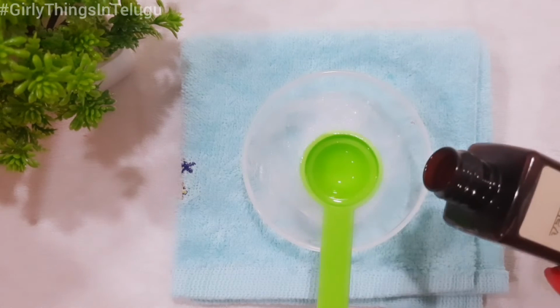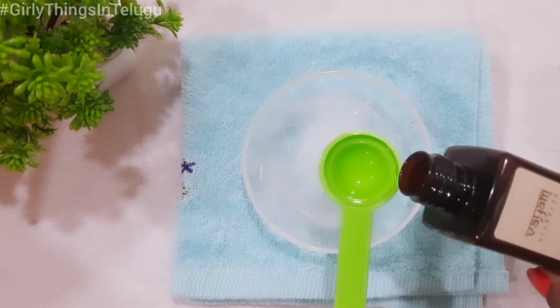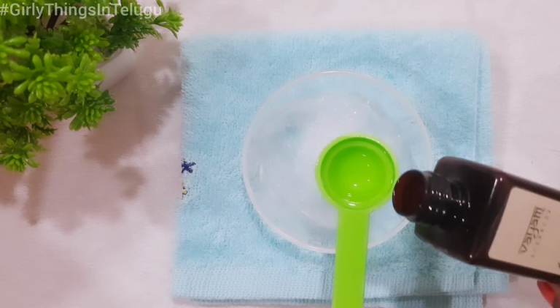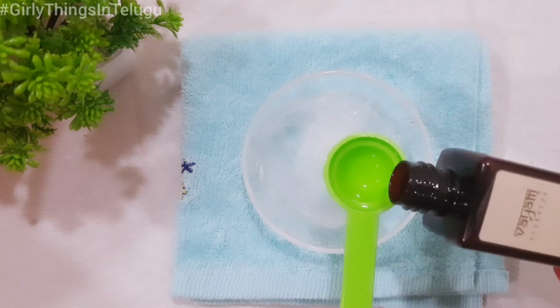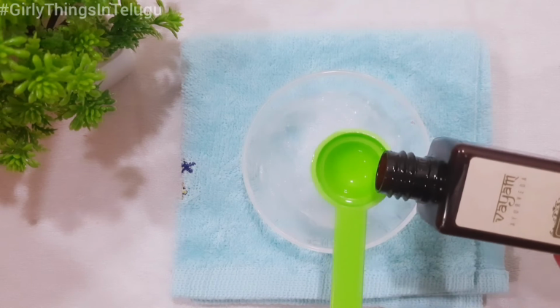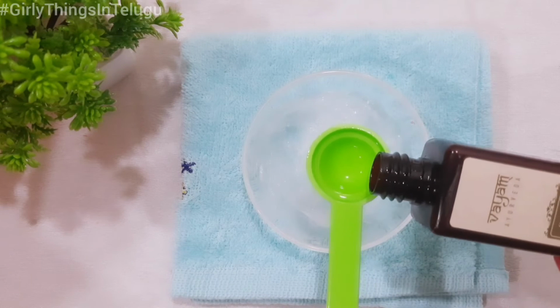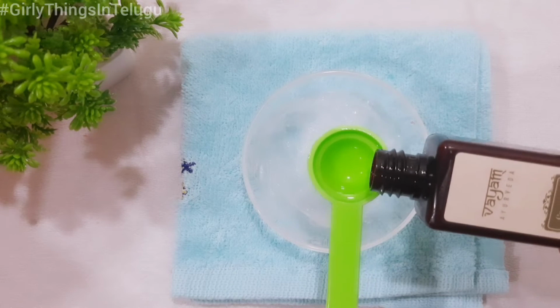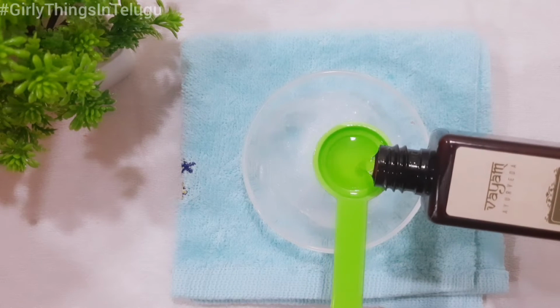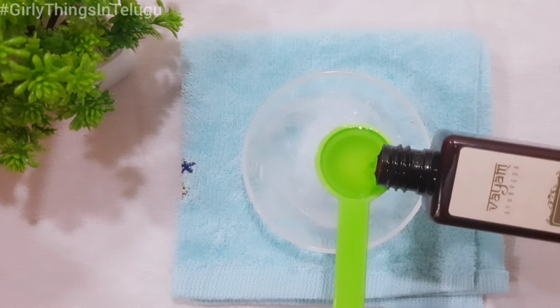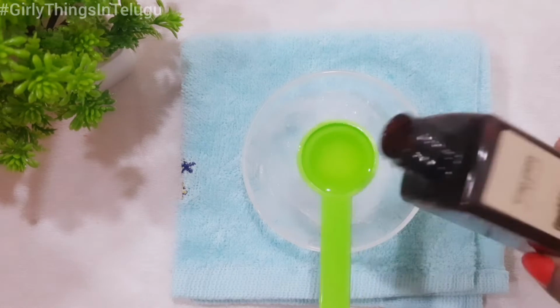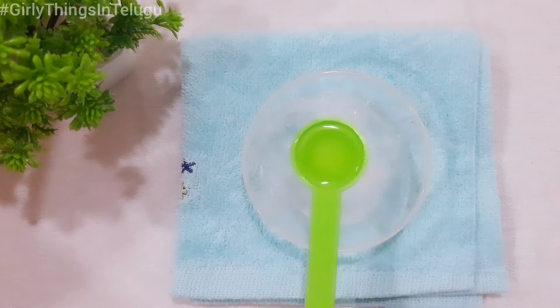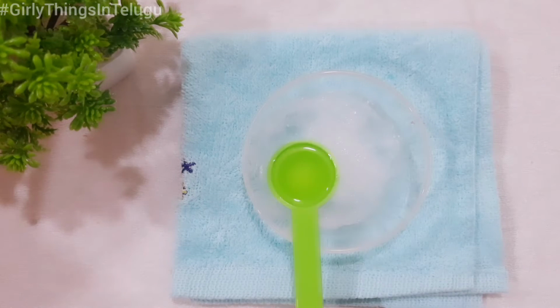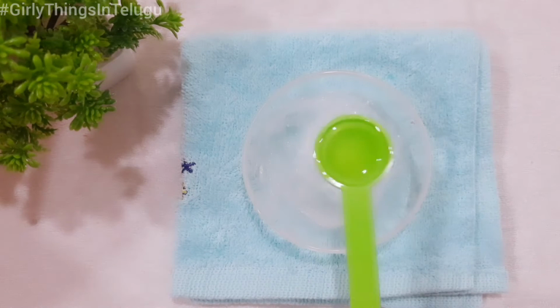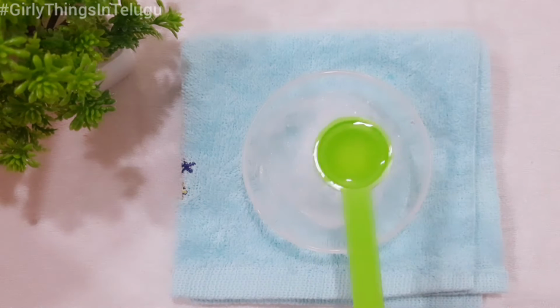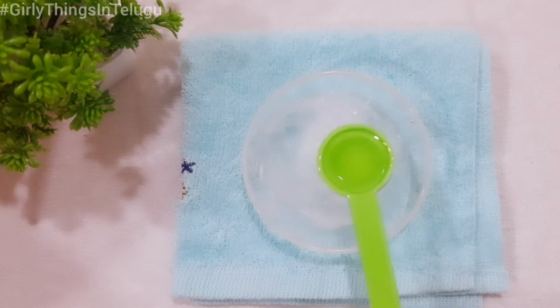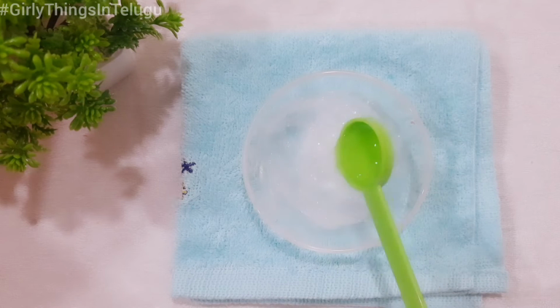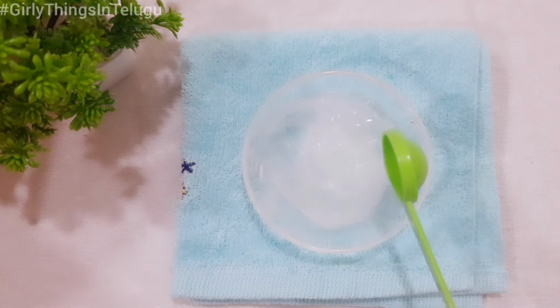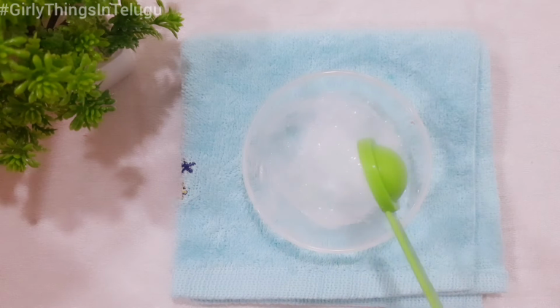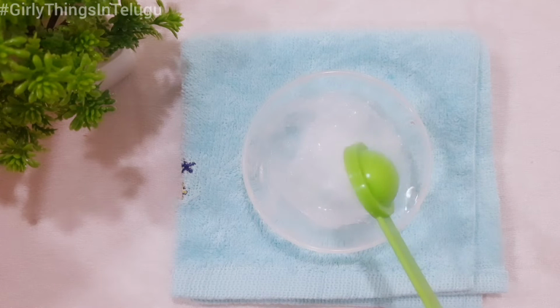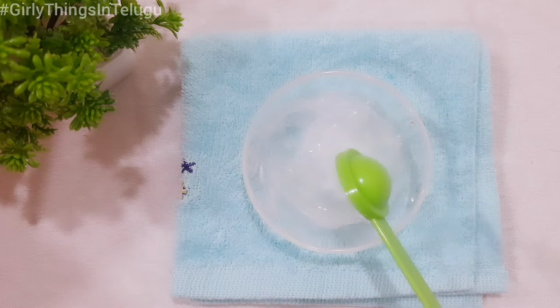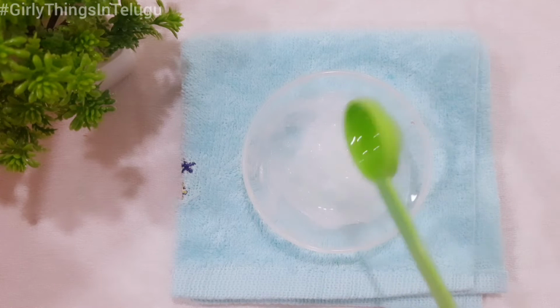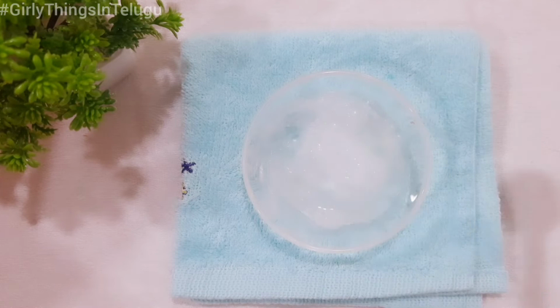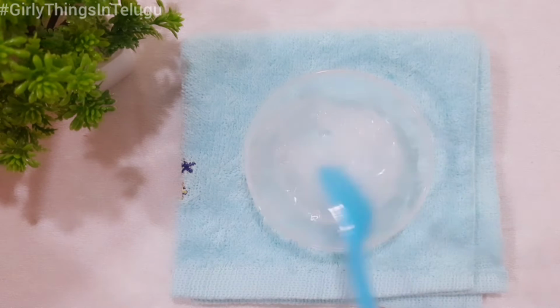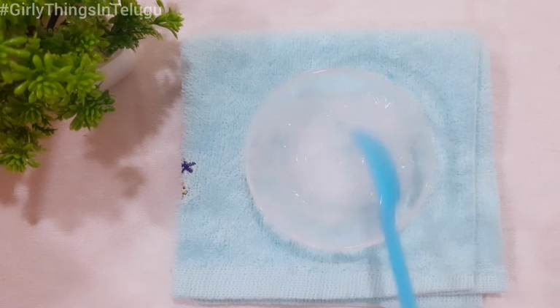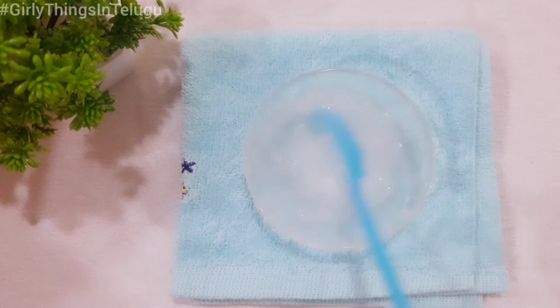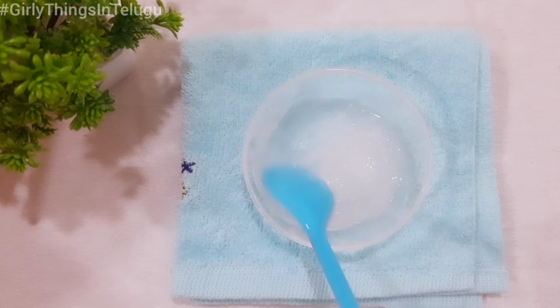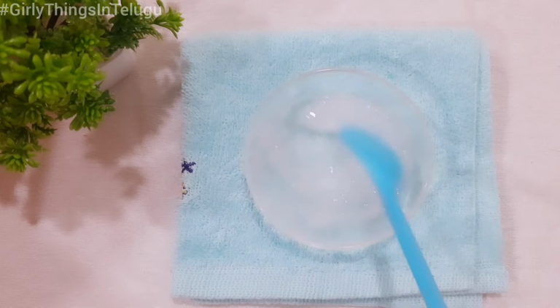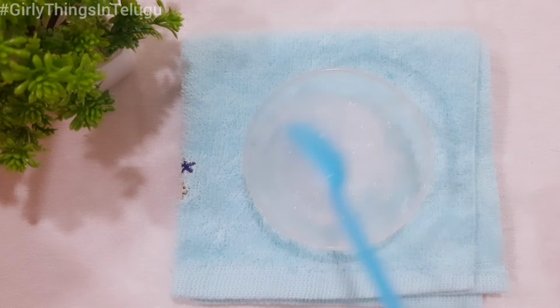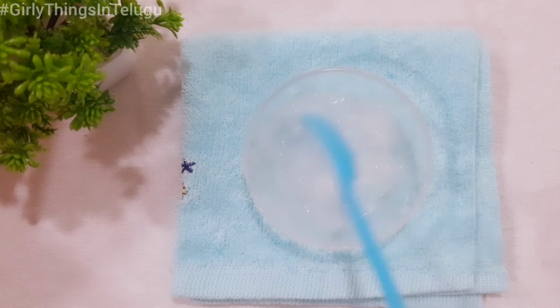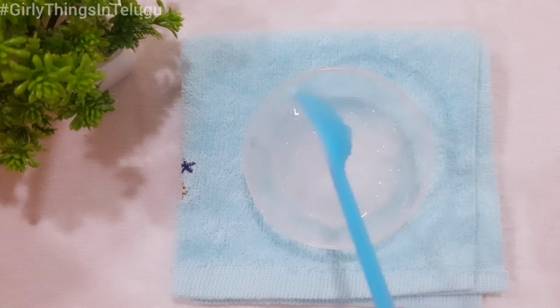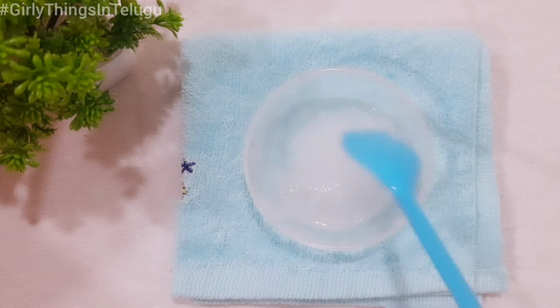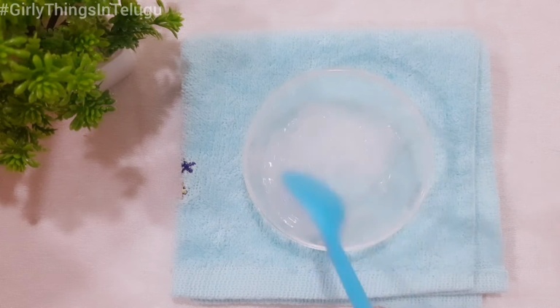This is the thick consistency of the oil. Add 1 tablespoon of coconut oil to the mixture and mix well.